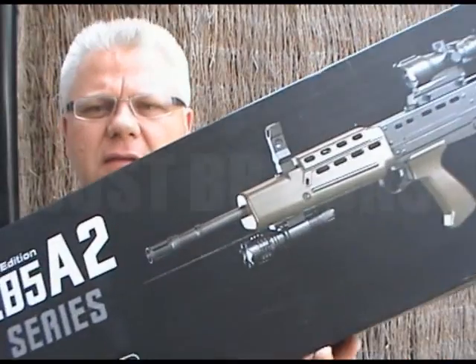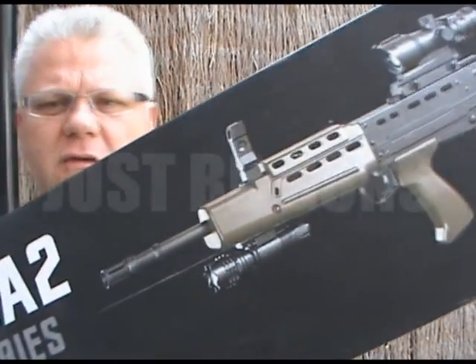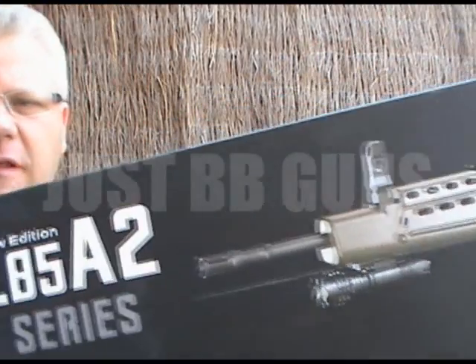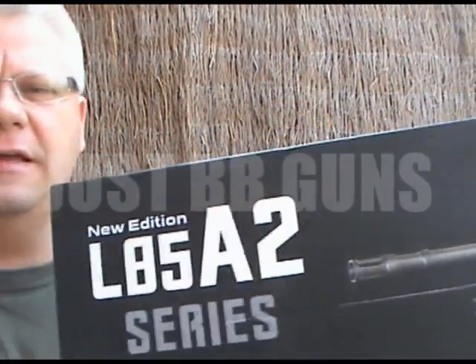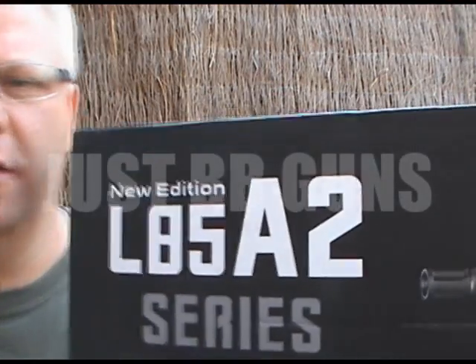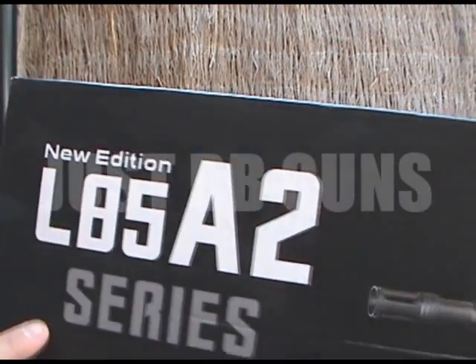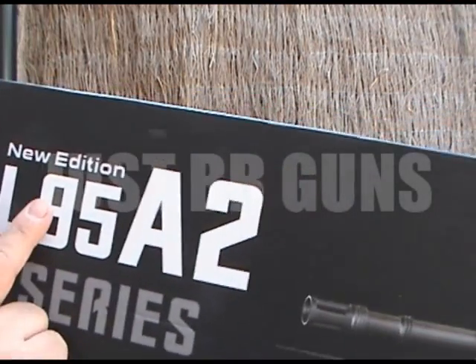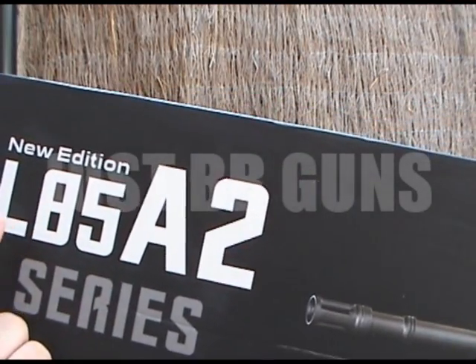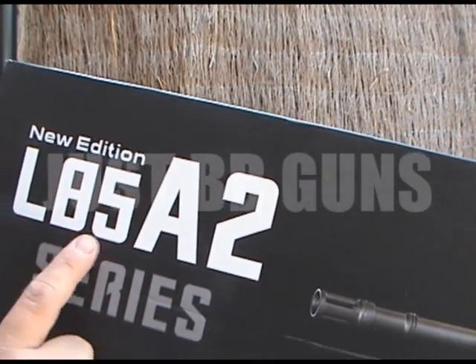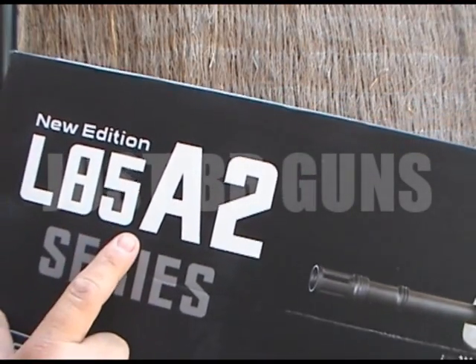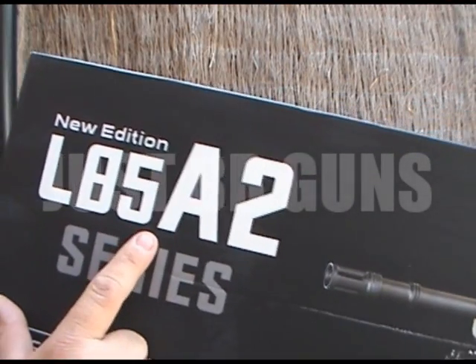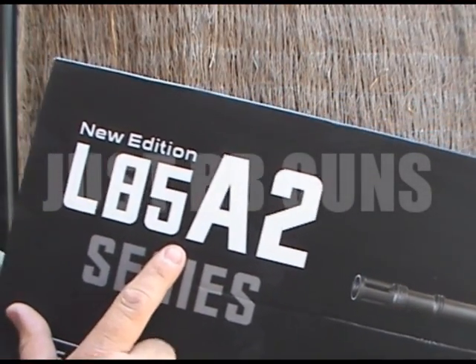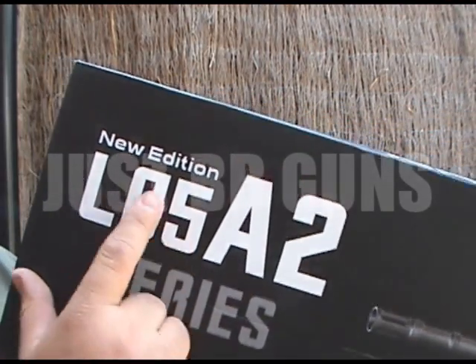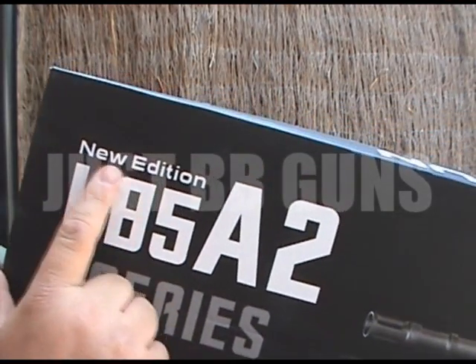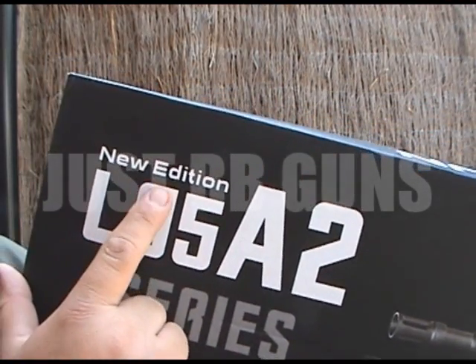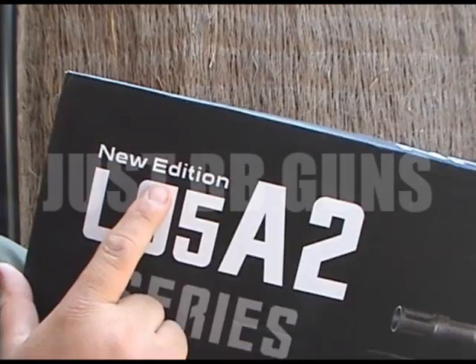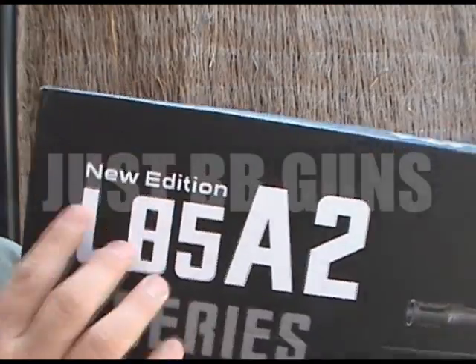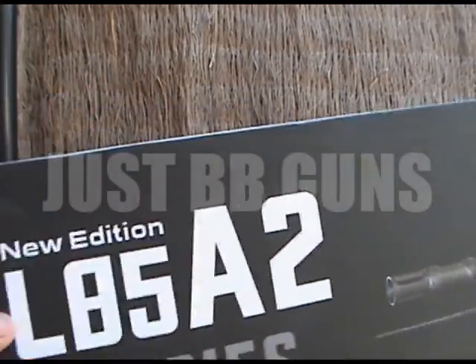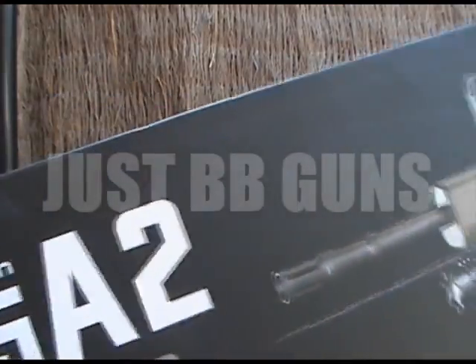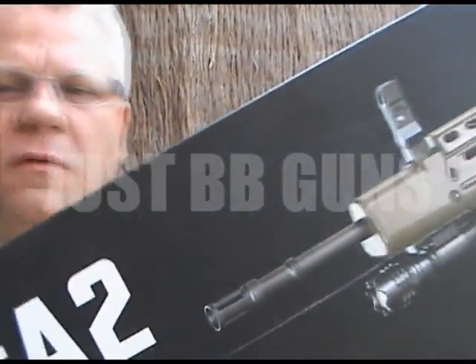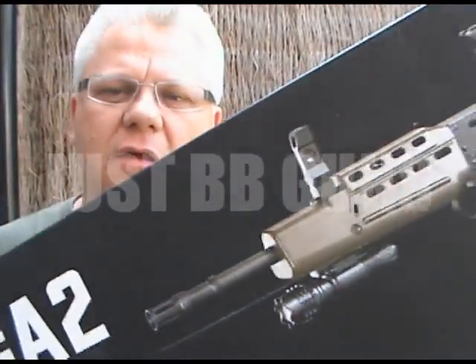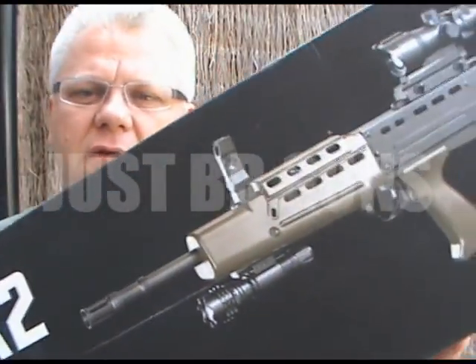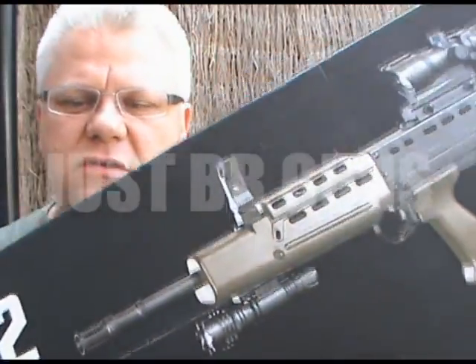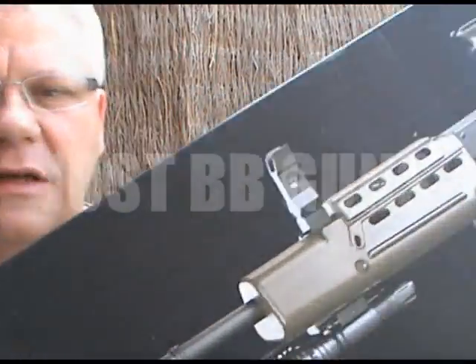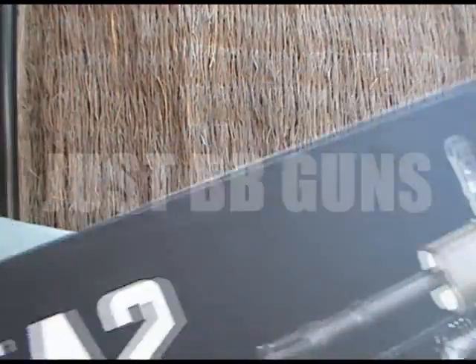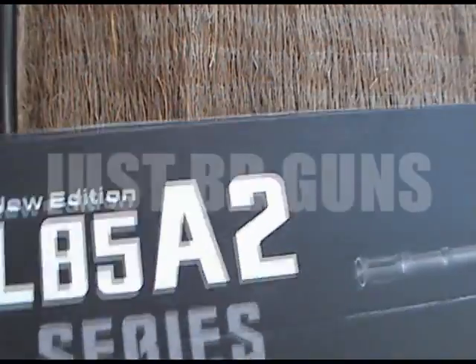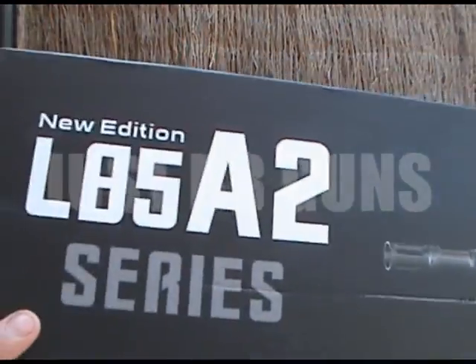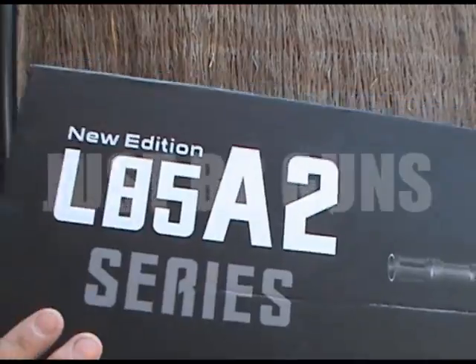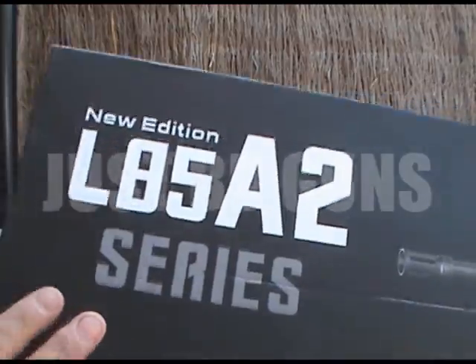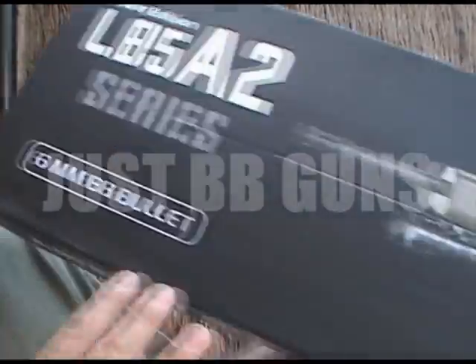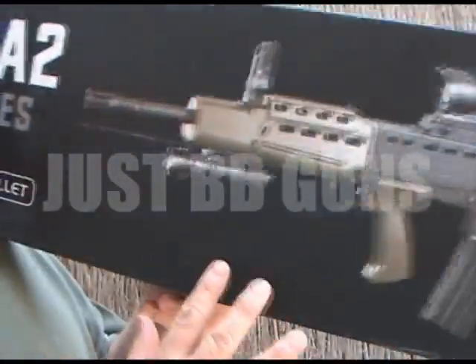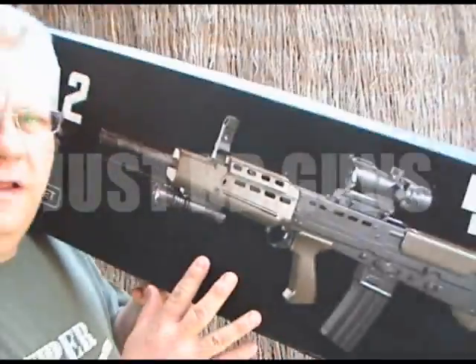Let's take a look at the SA80. This is the L85A2. This is the new edition — a brand new model just coming to the country. Let's take a look at it right now.